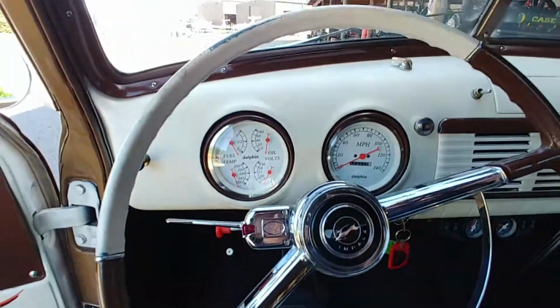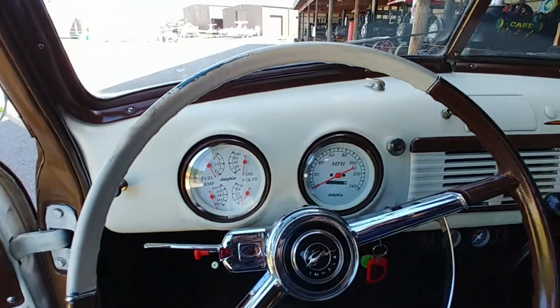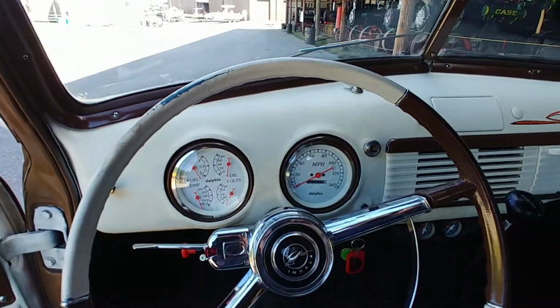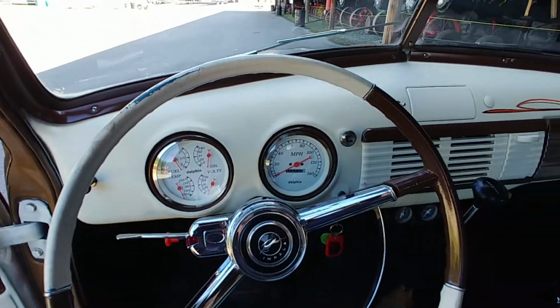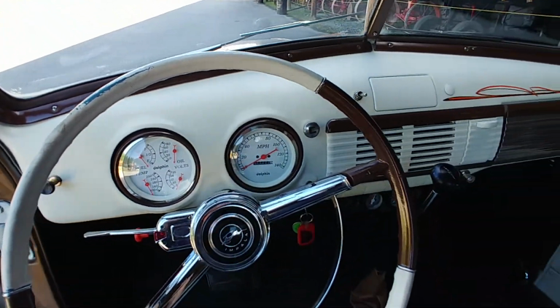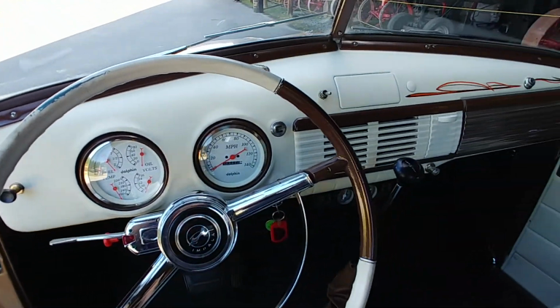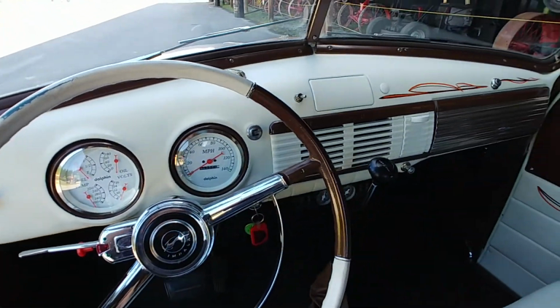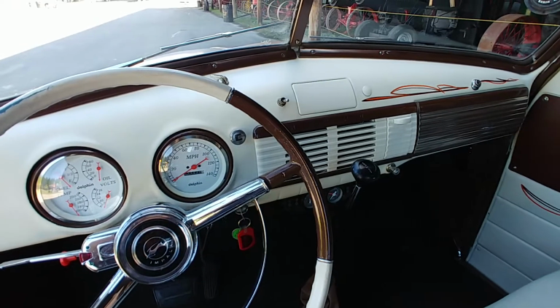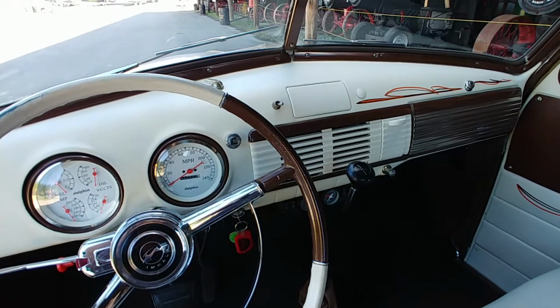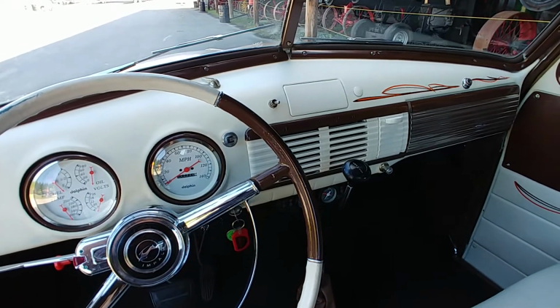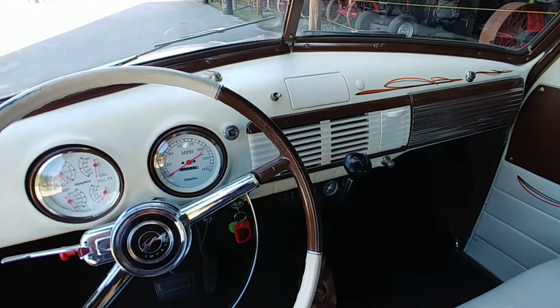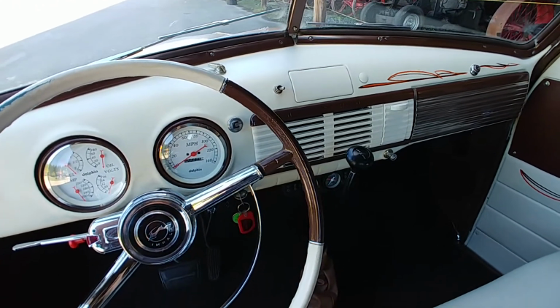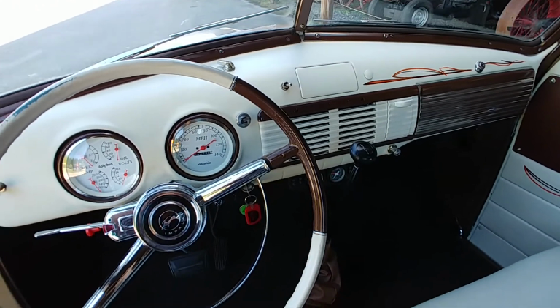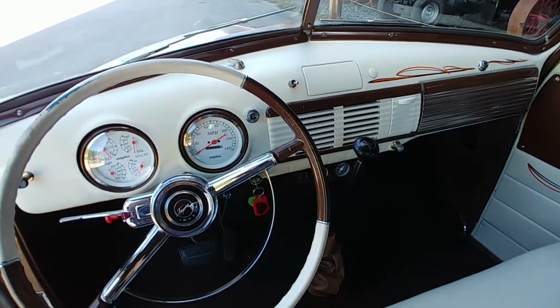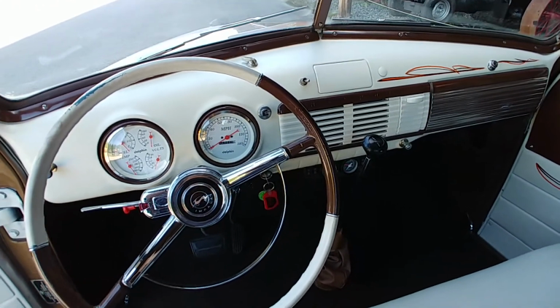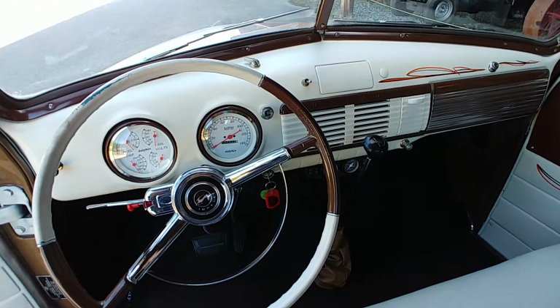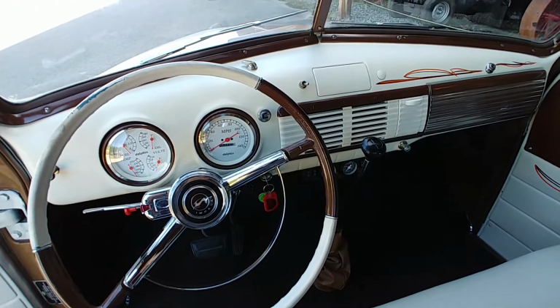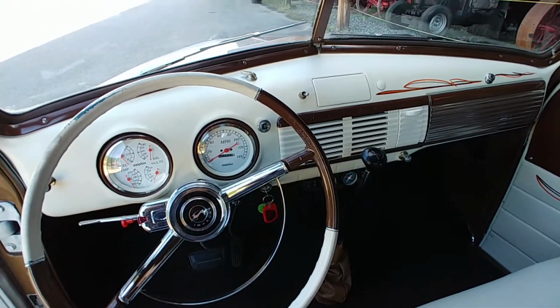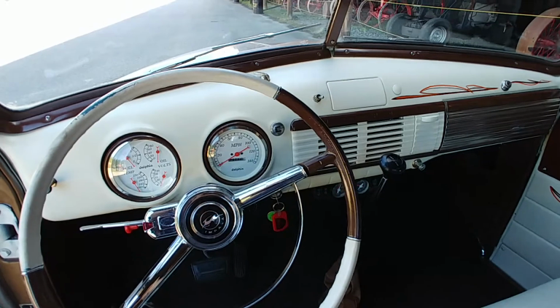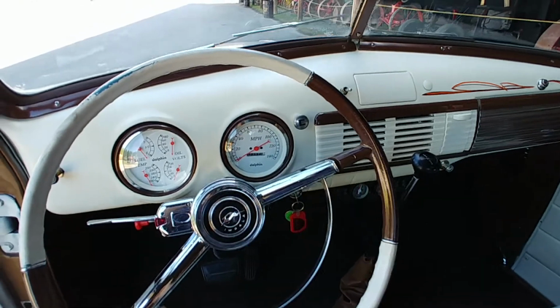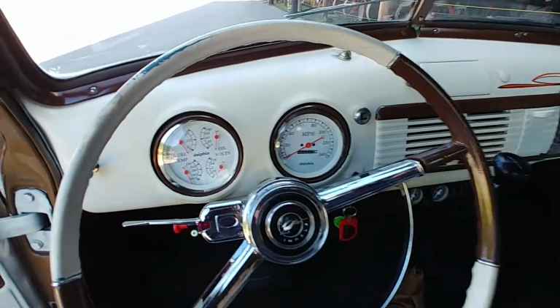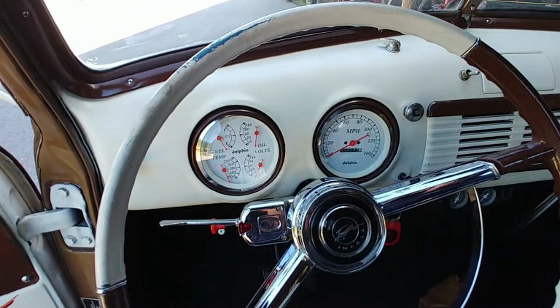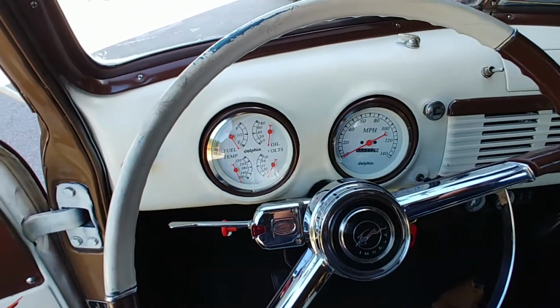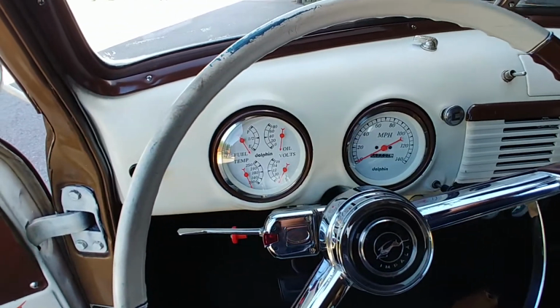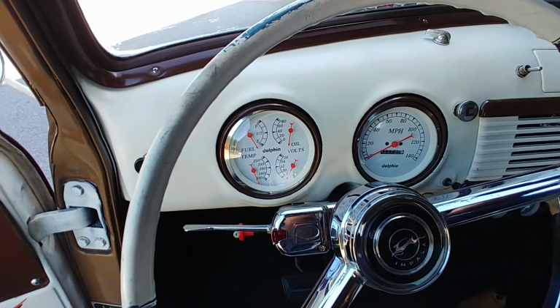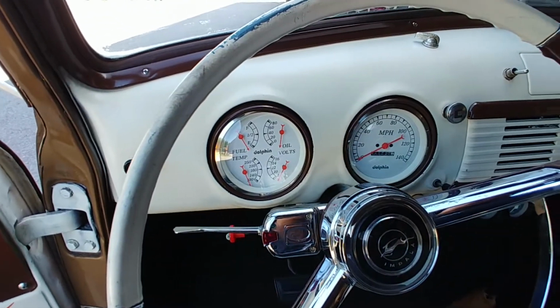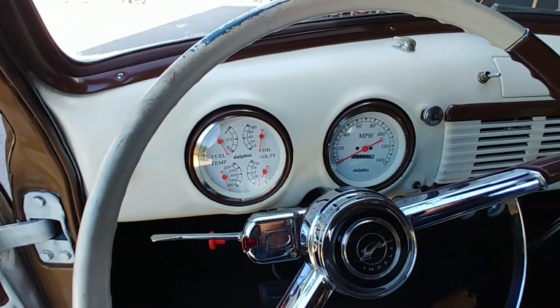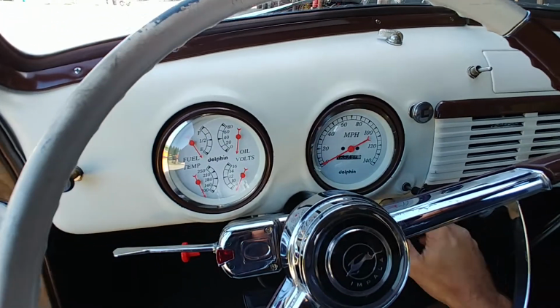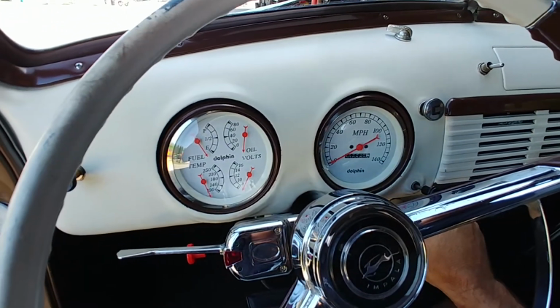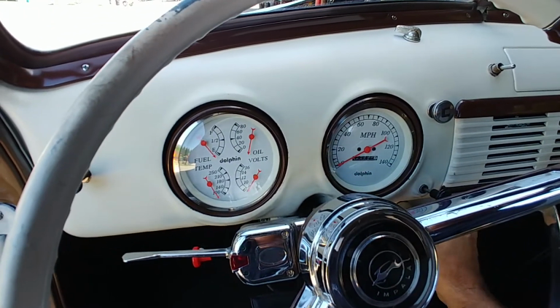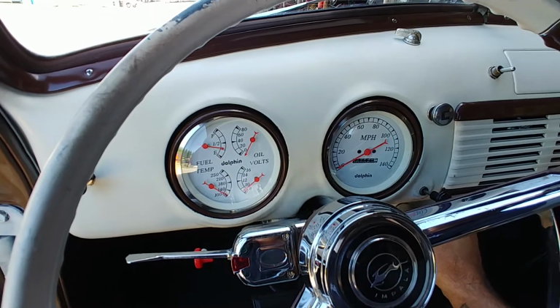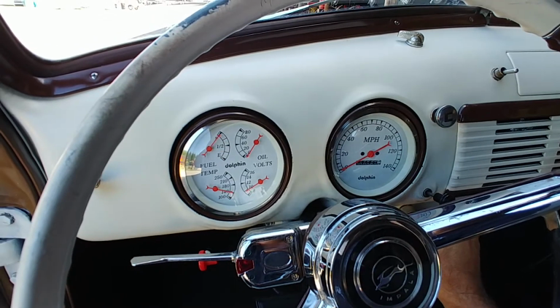Truck runs and drives good. It goes down the road like an old cool pickup. The overdrive transmission and the LS motor — nice touch. Fire it up.